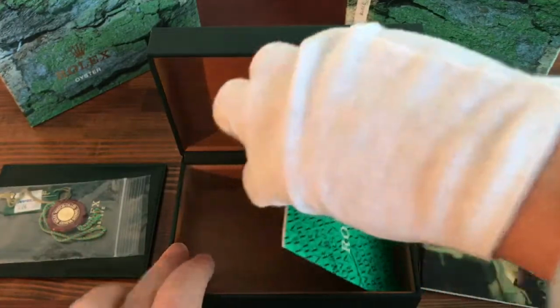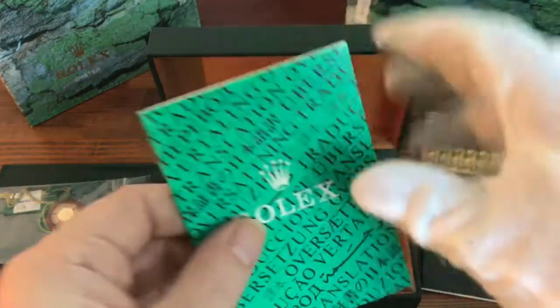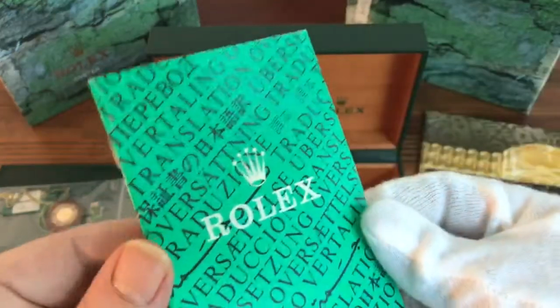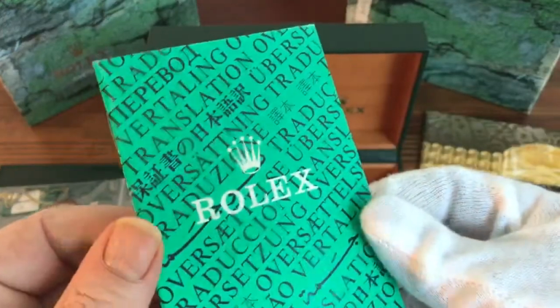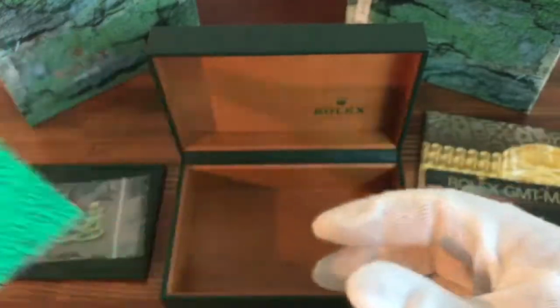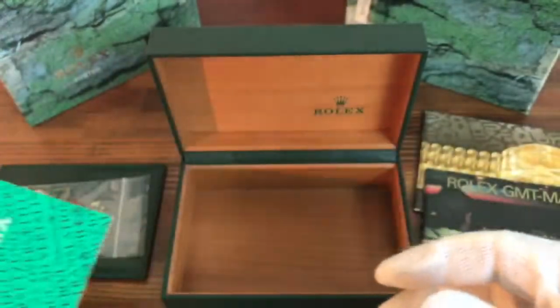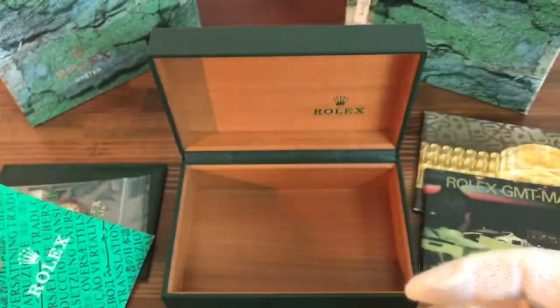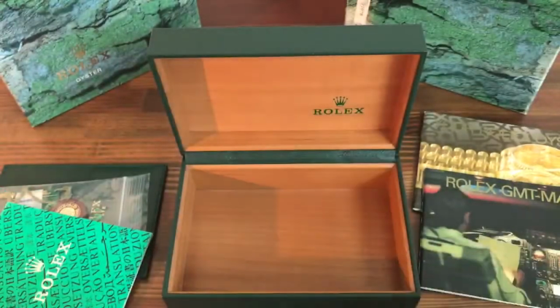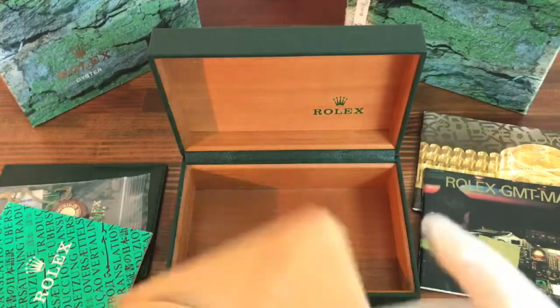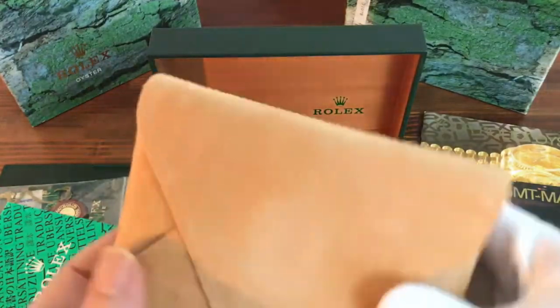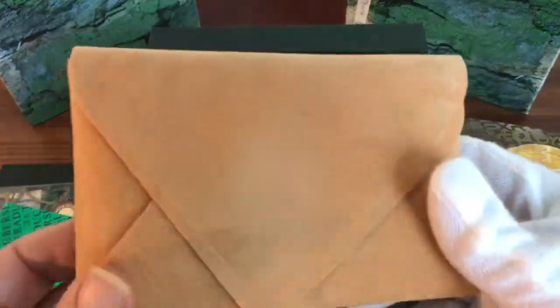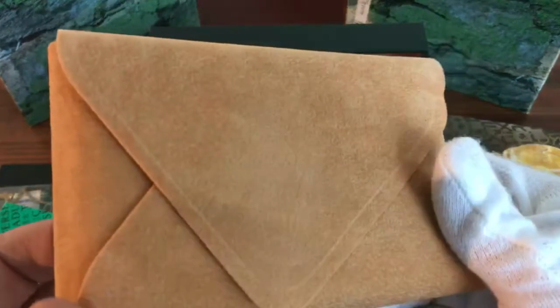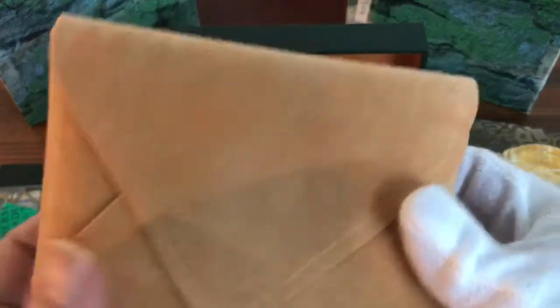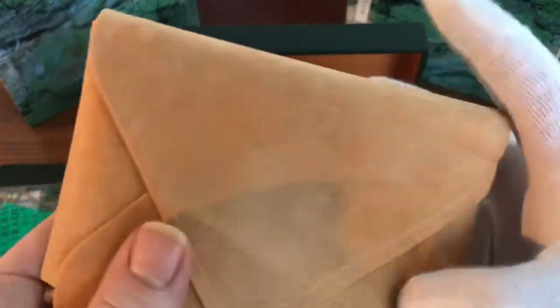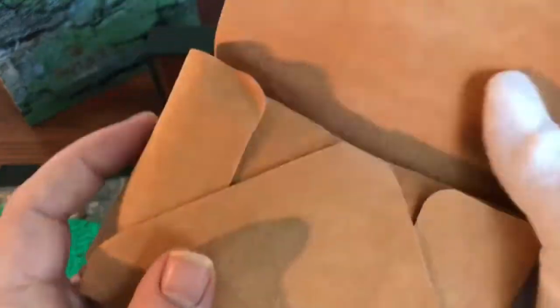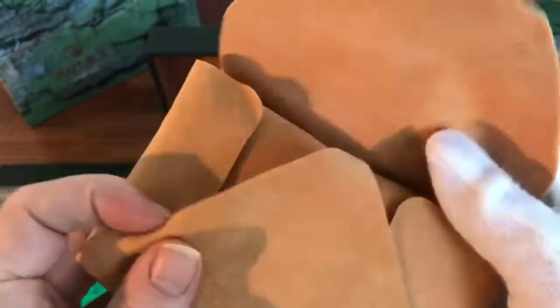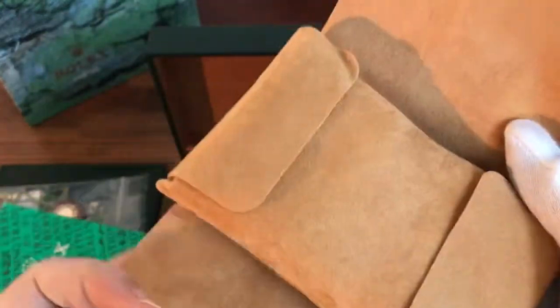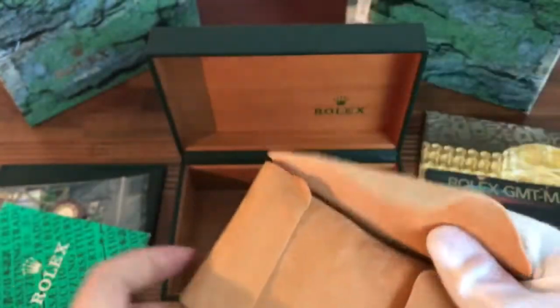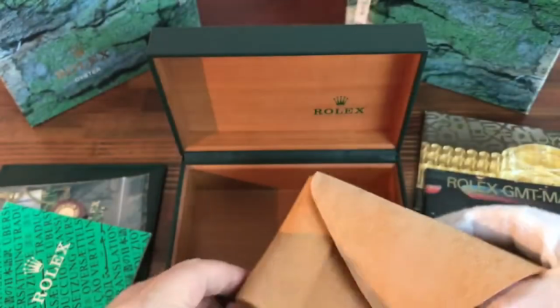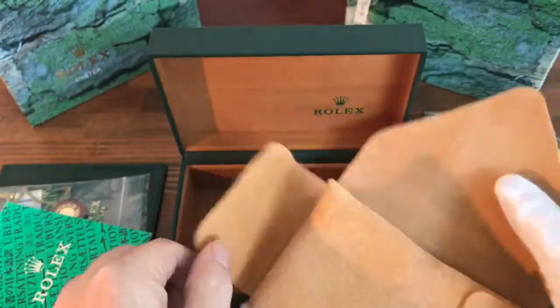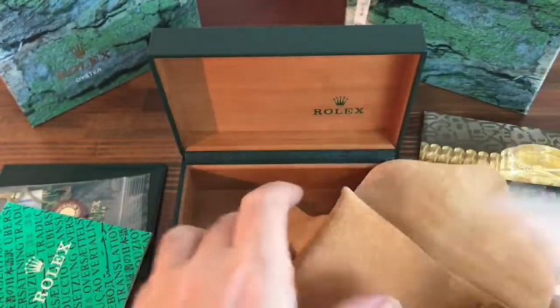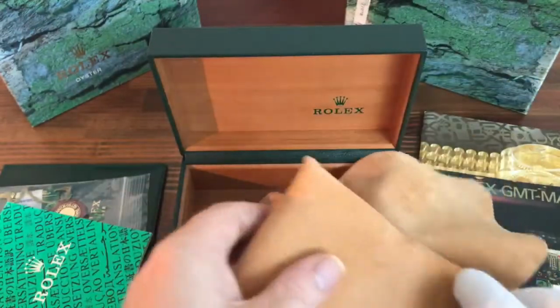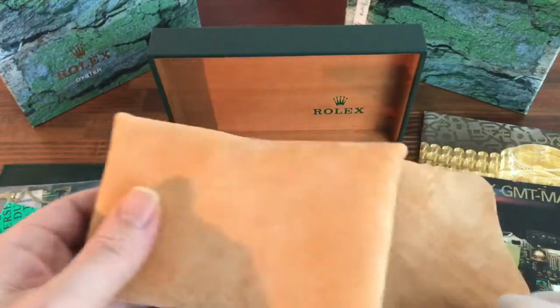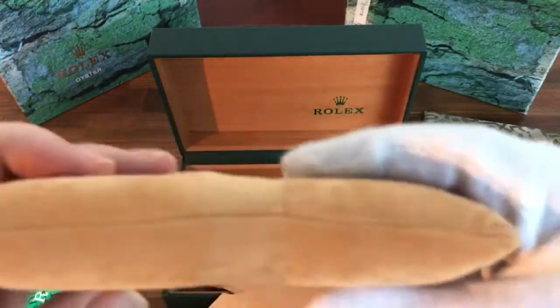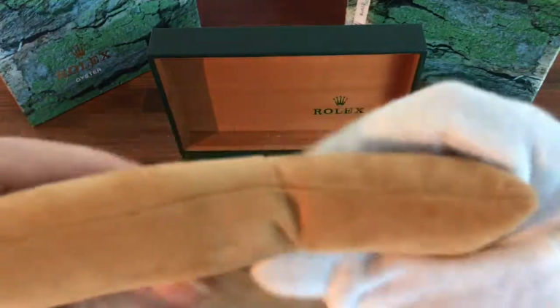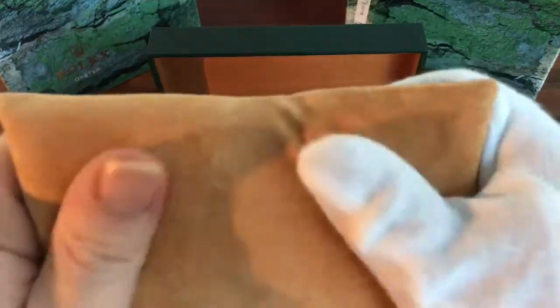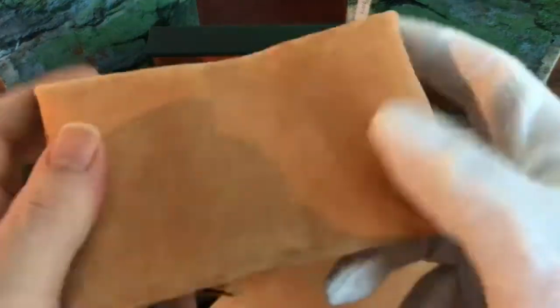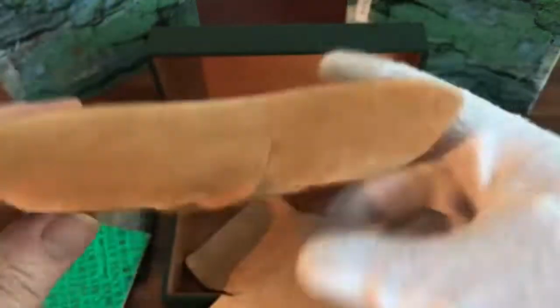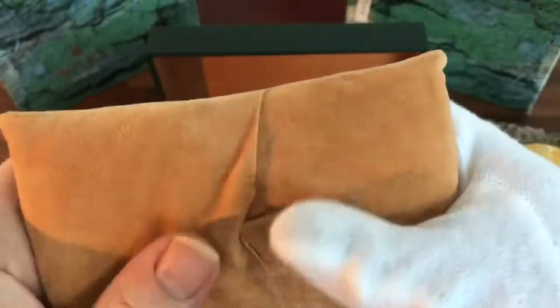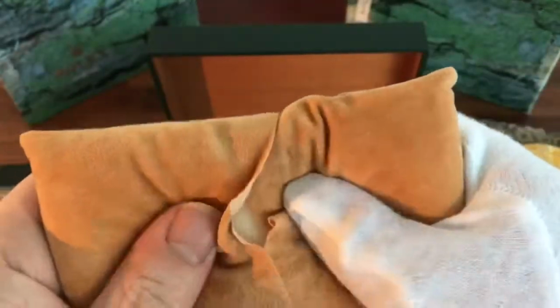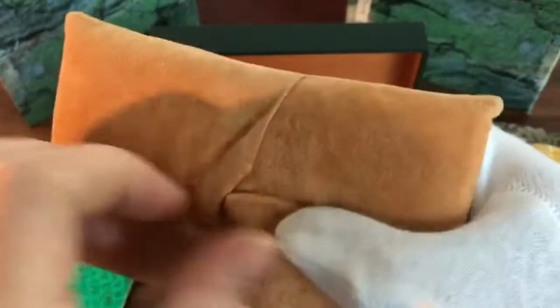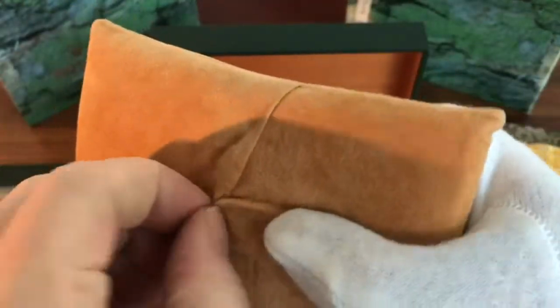This also has a cloth booklet. As you can see, the cloth is really good. It also has a nice thick pillow in good condition.